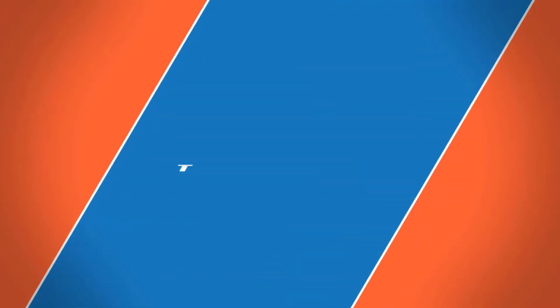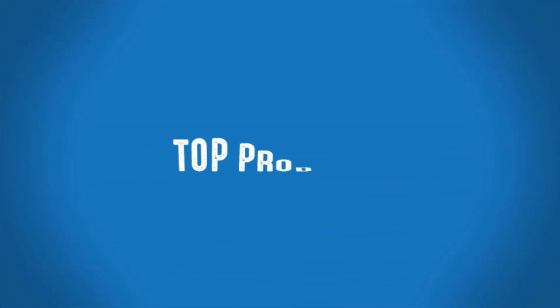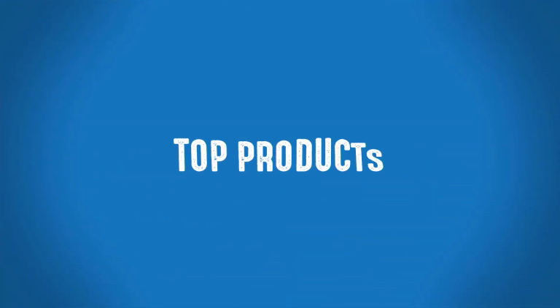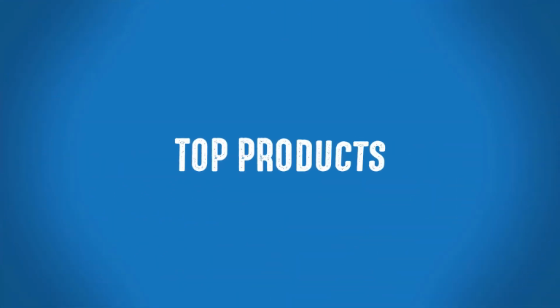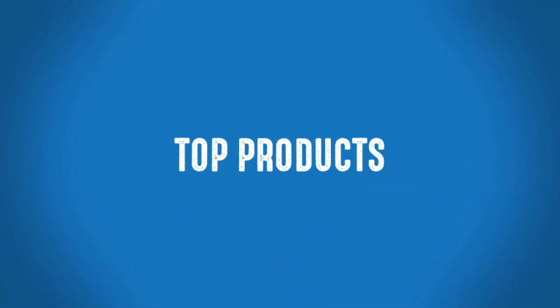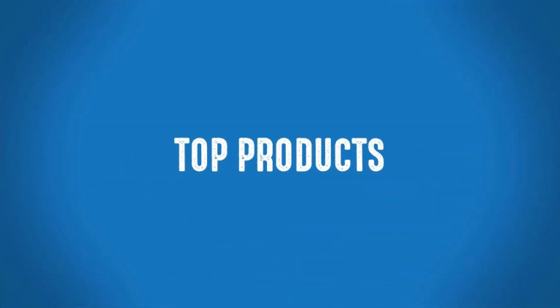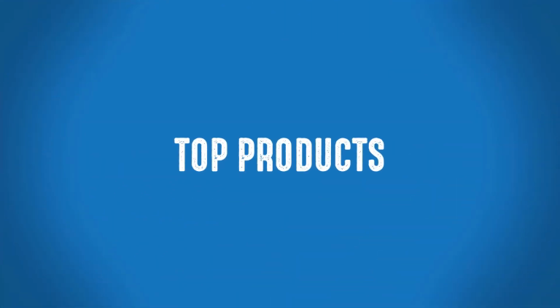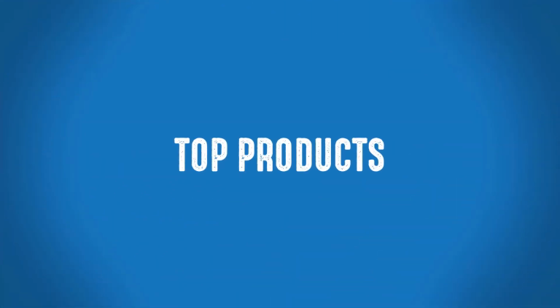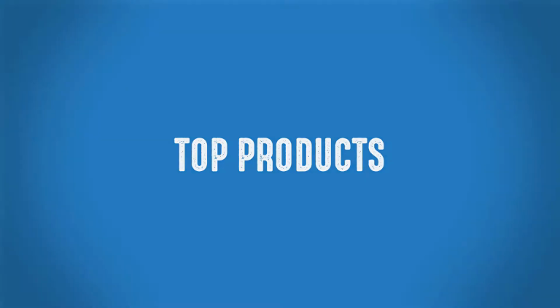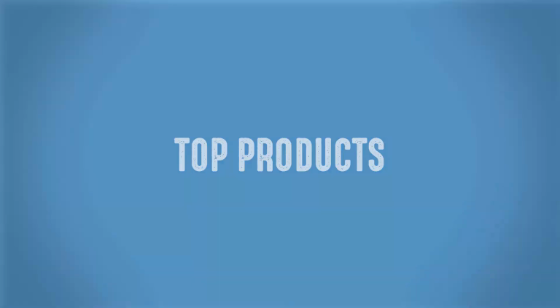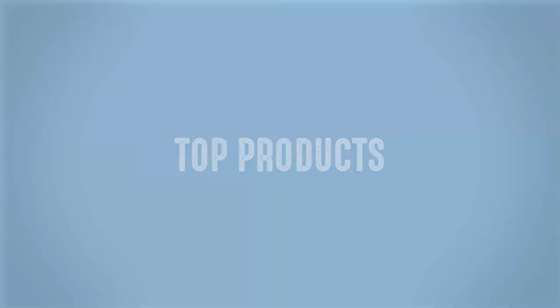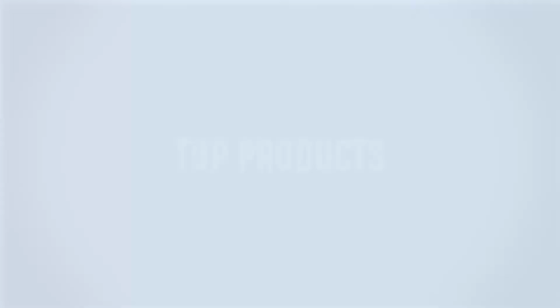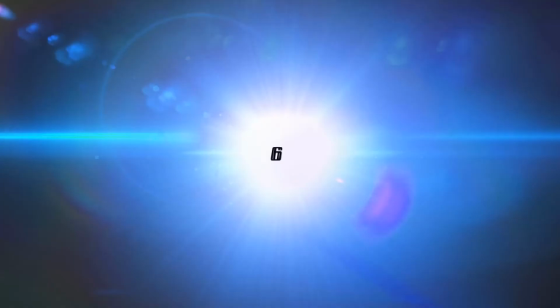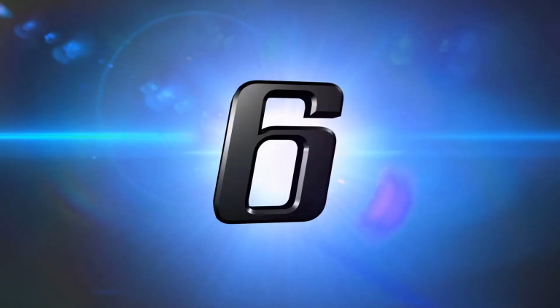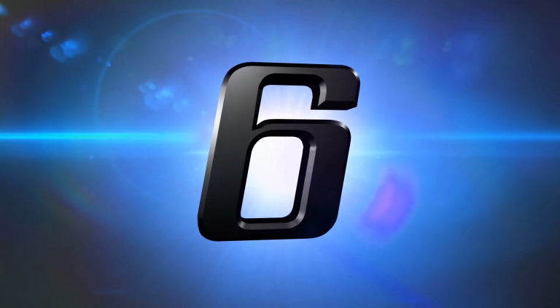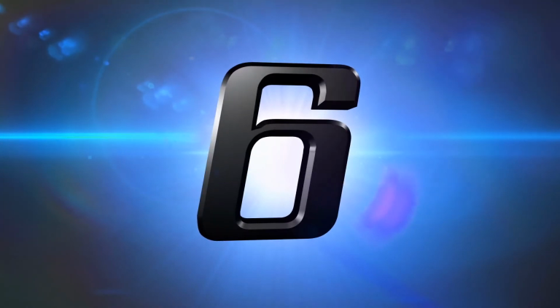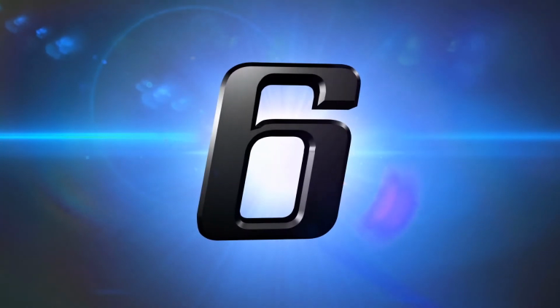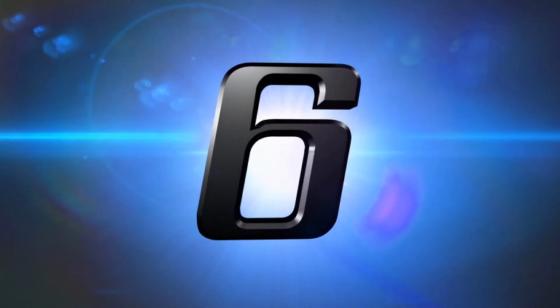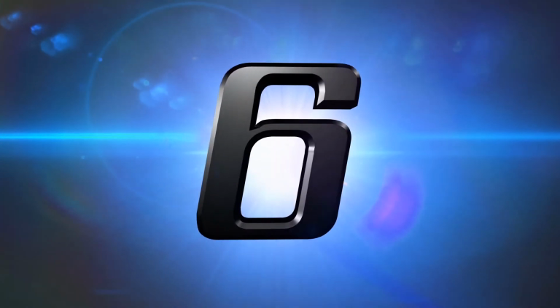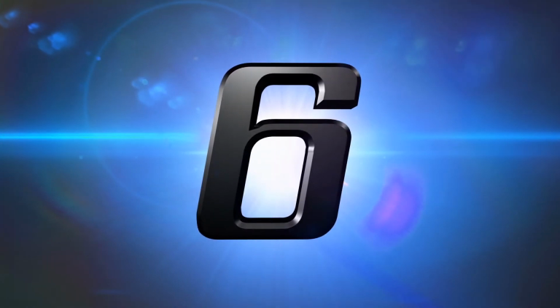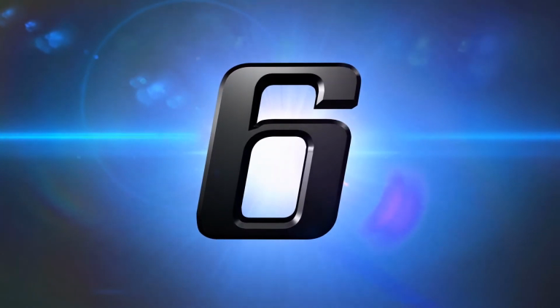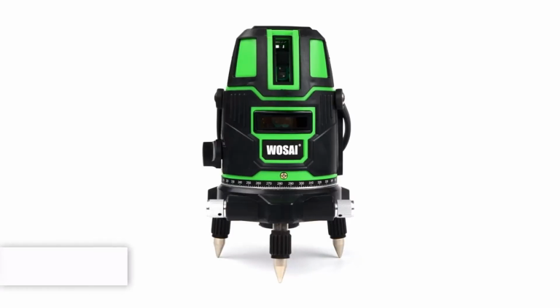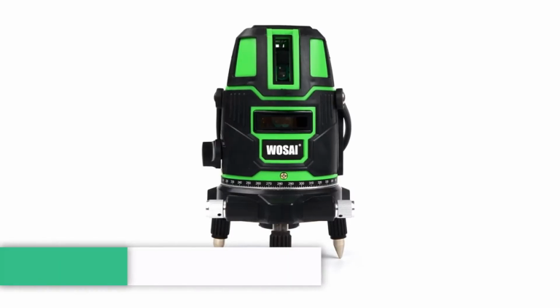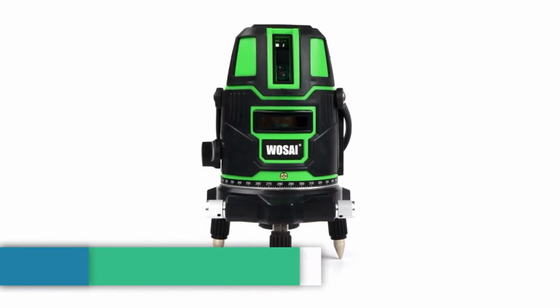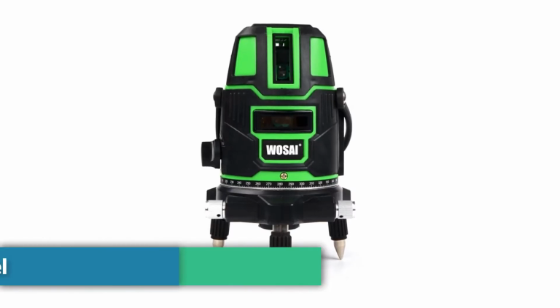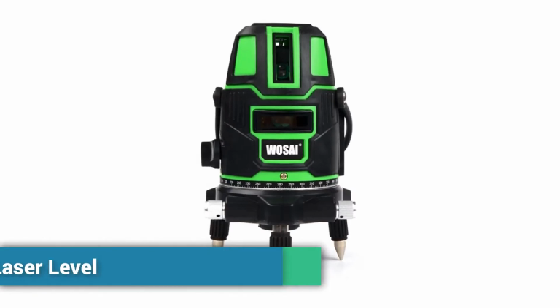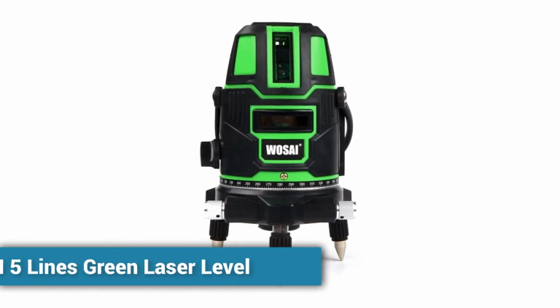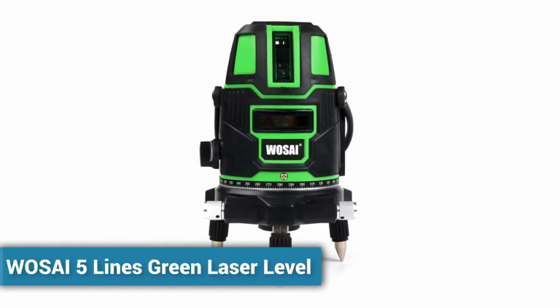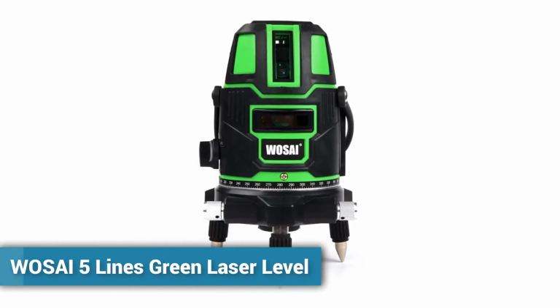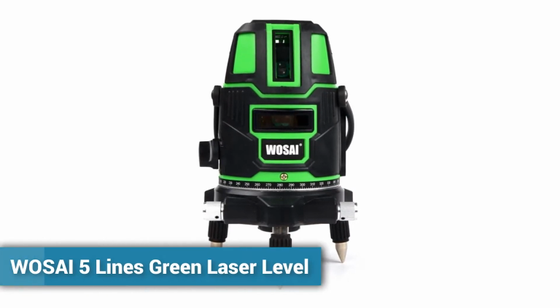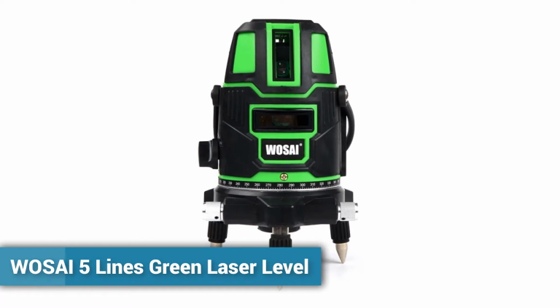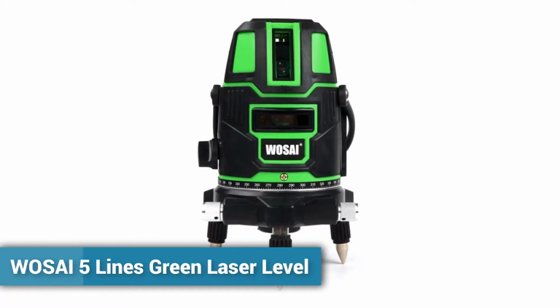Welcome to Top Products. Number 6: WOSAI 5 Lines Green Laser Level.